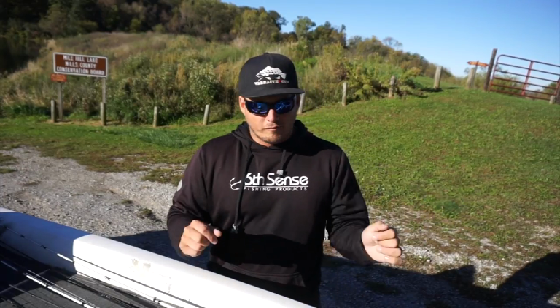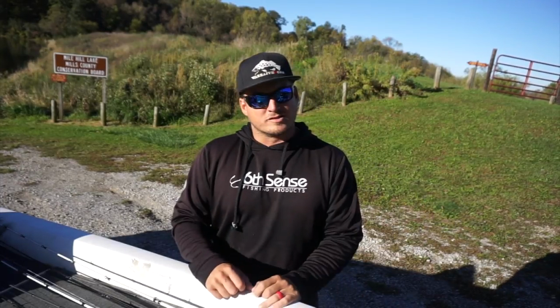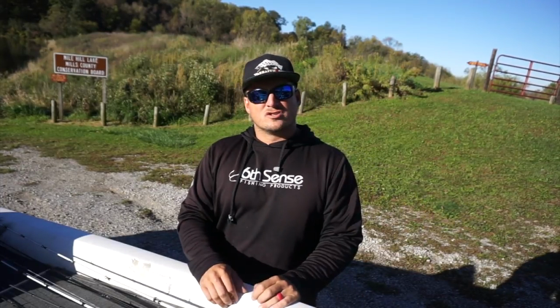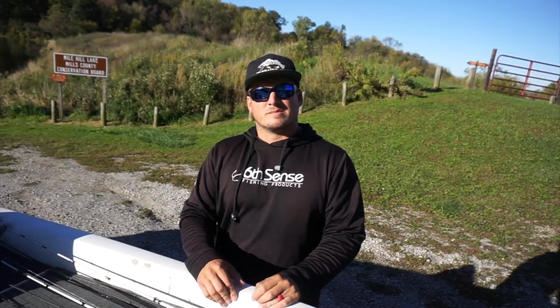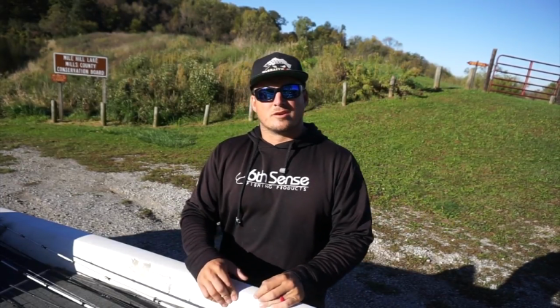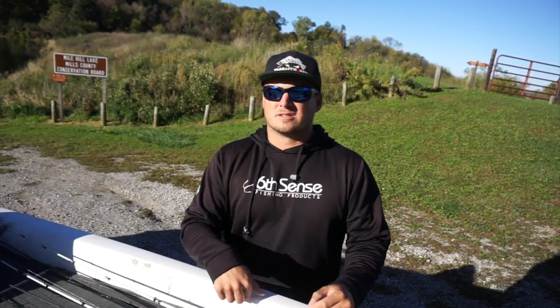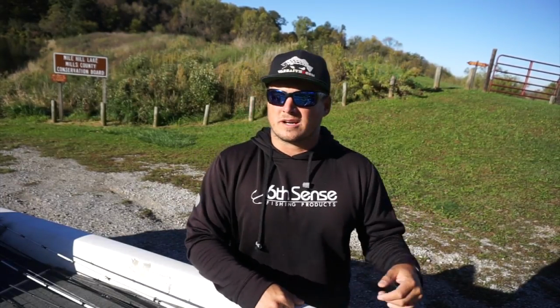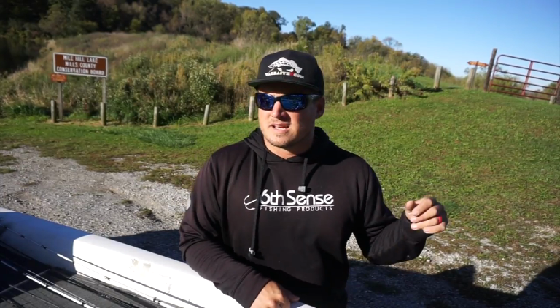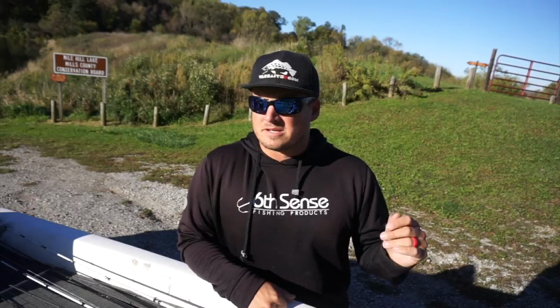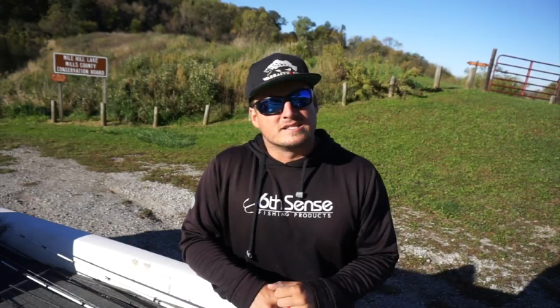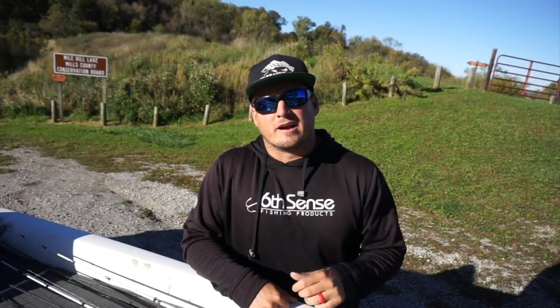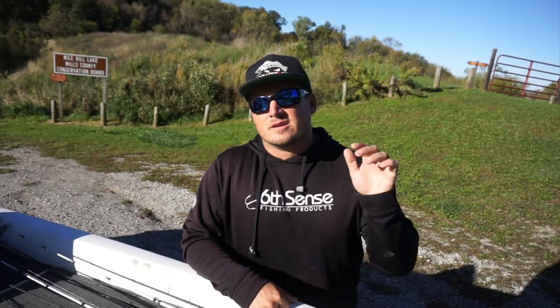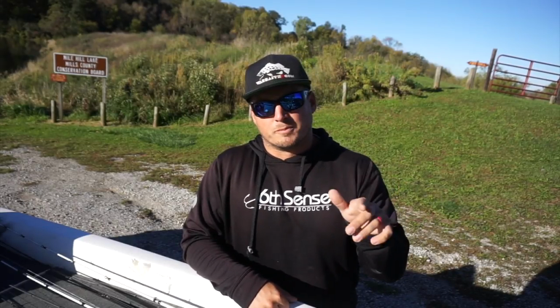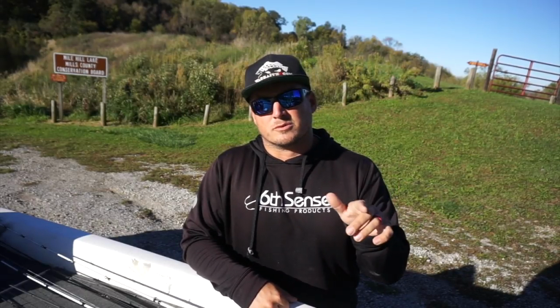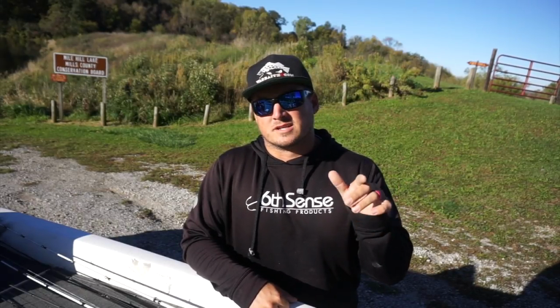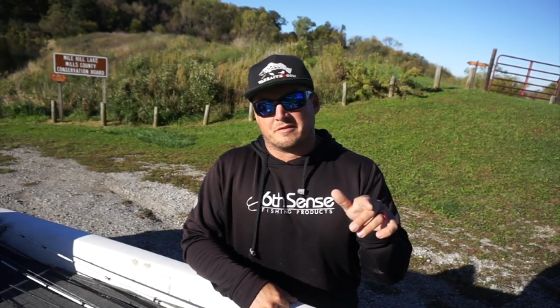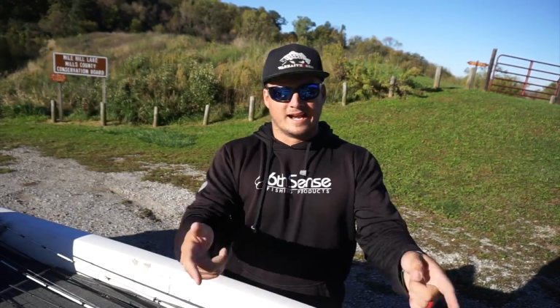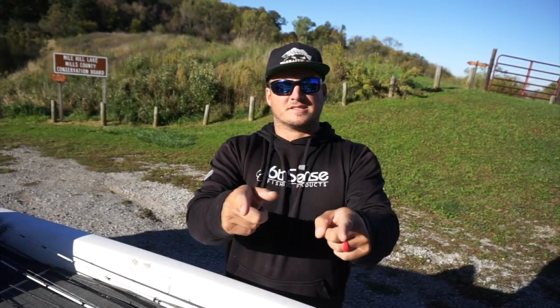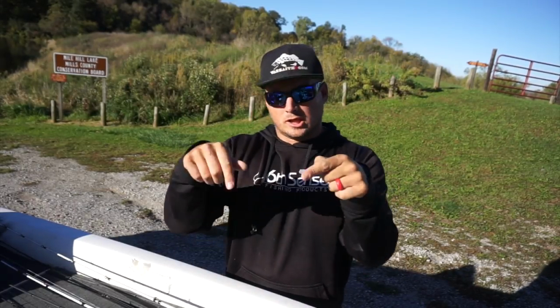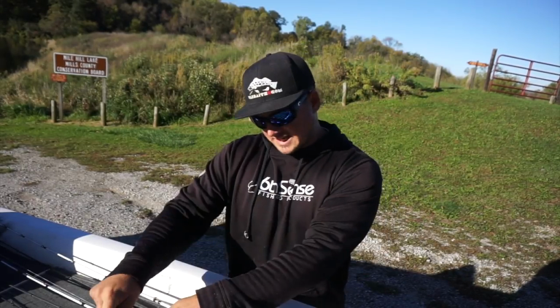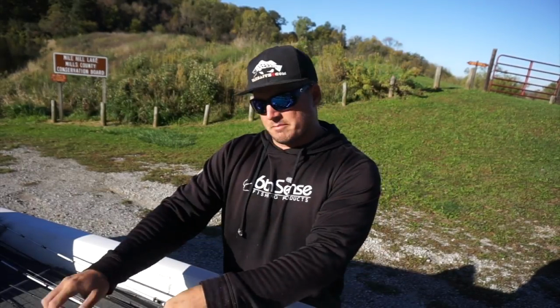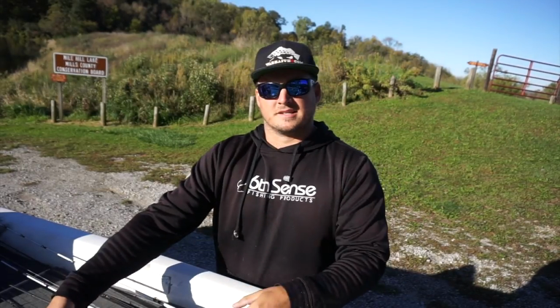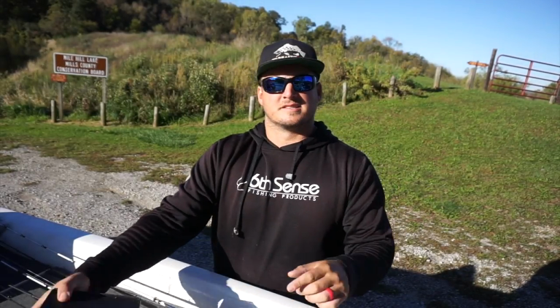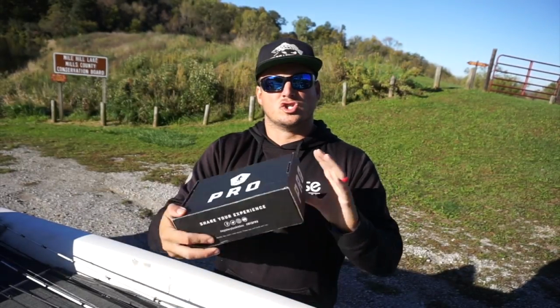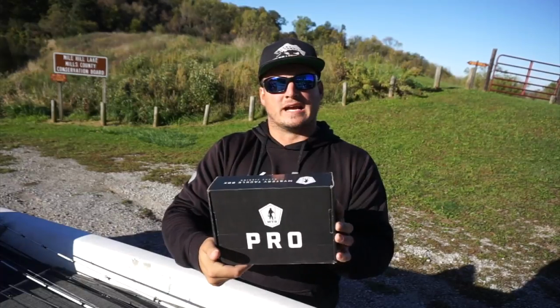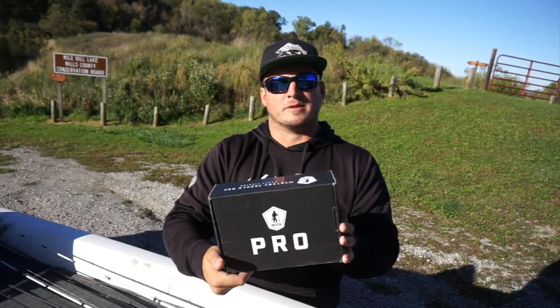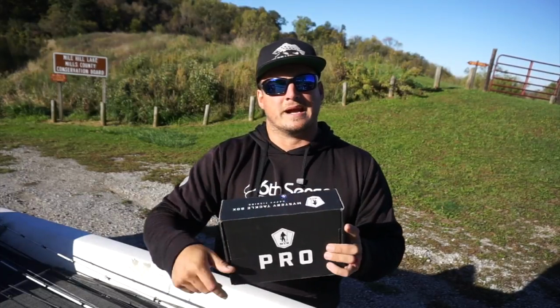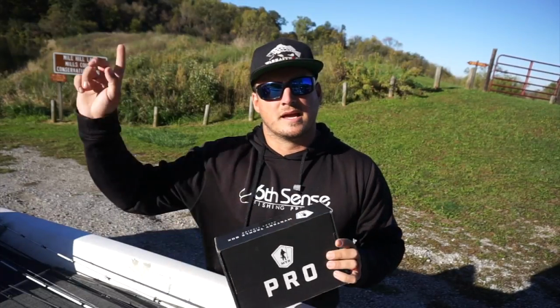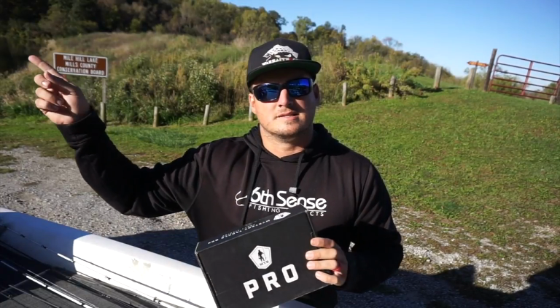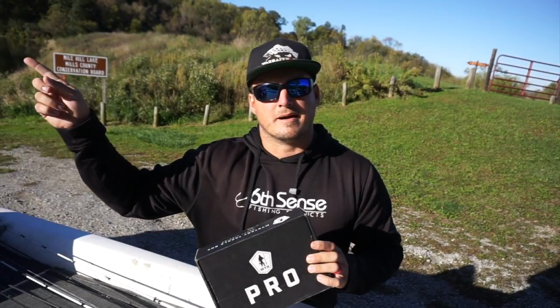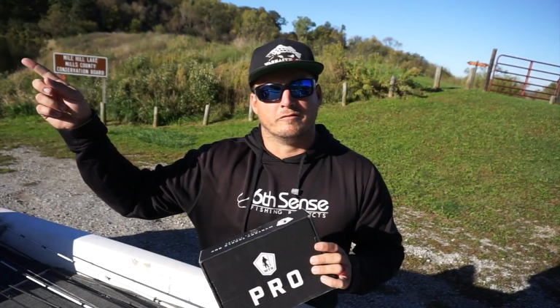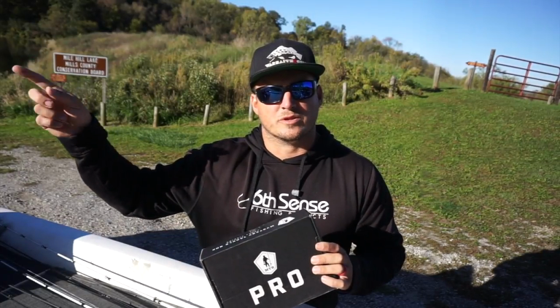Hopefully do some fishing with some of the other Guggen Squad guys besides Flair. Super stoked to get down there. Let's get to unboxing this and show you guys some of these baits. Take them out and go fish with them.